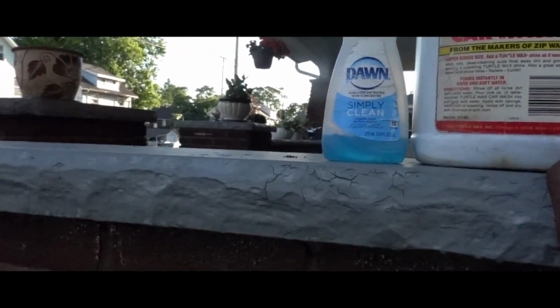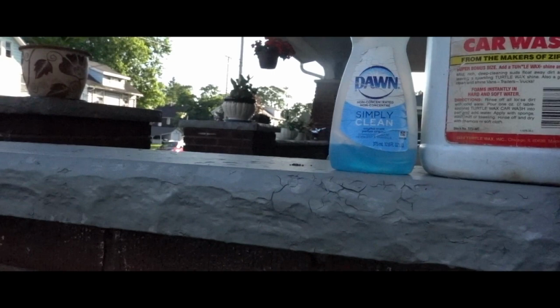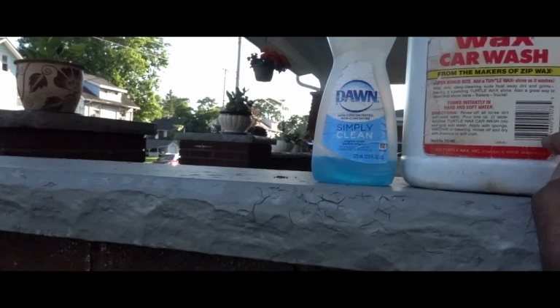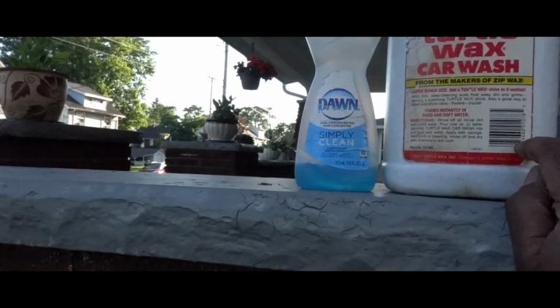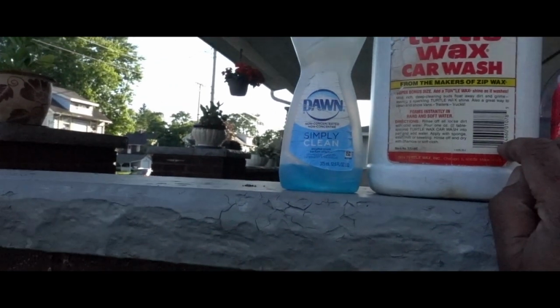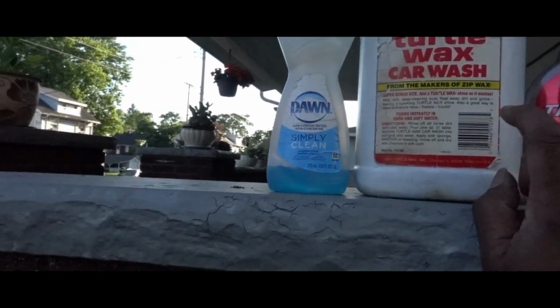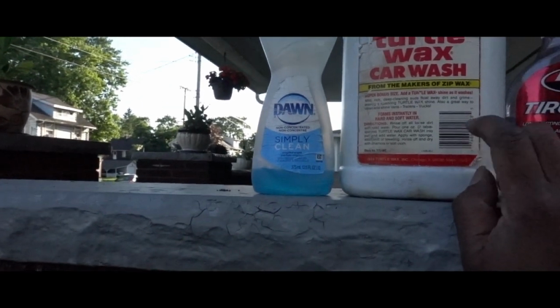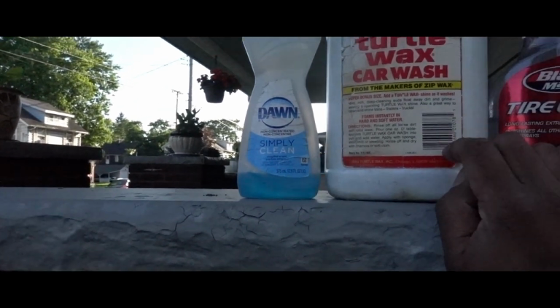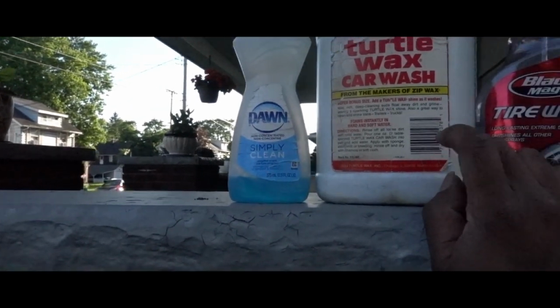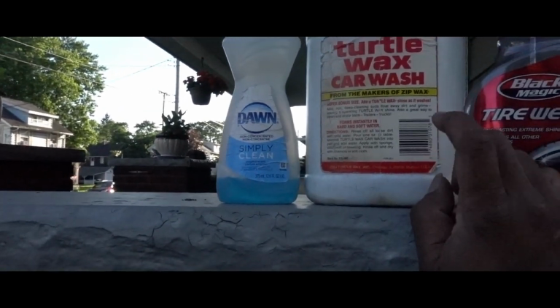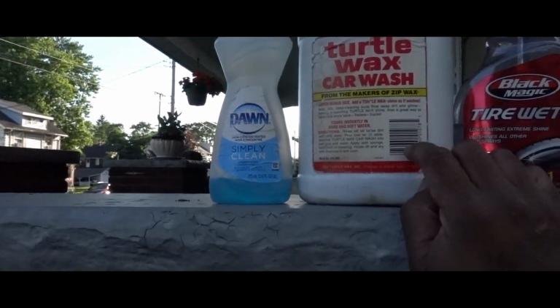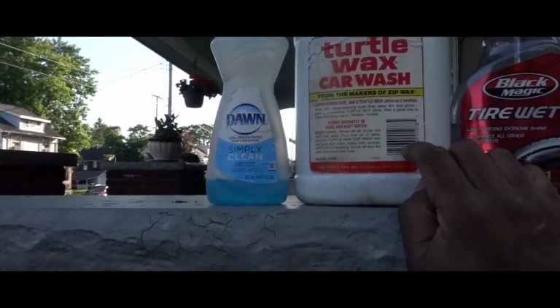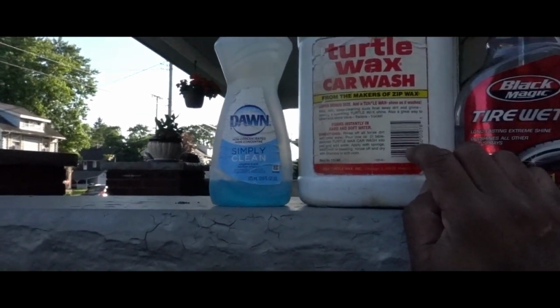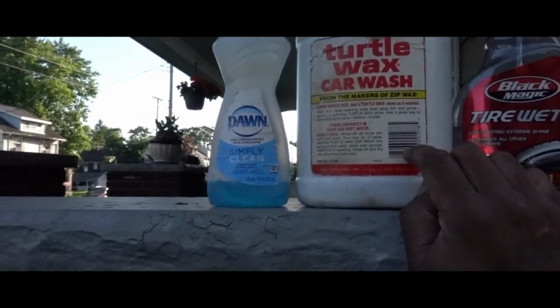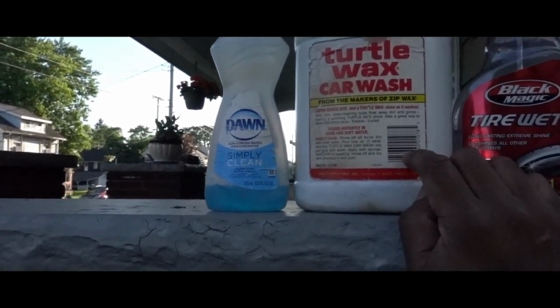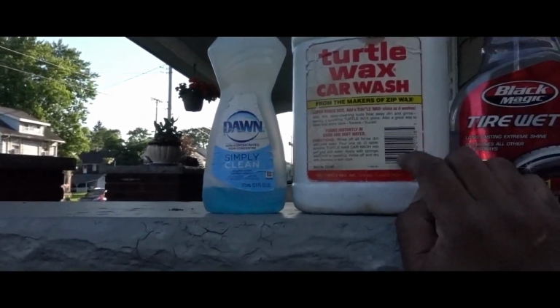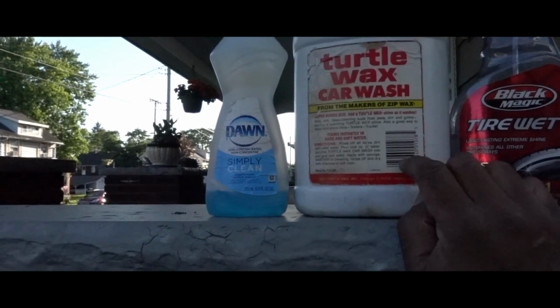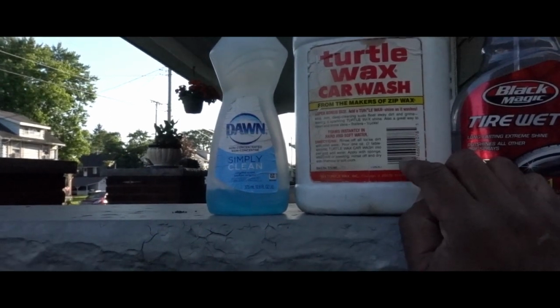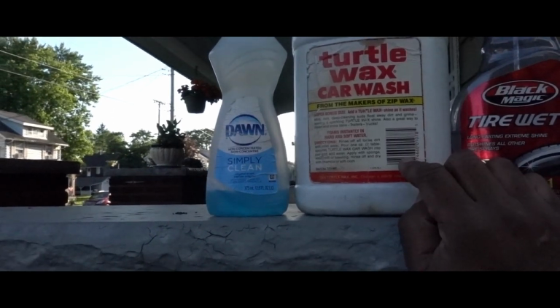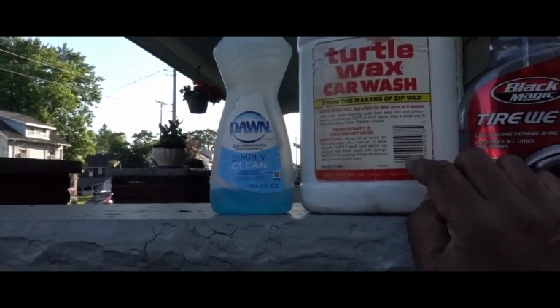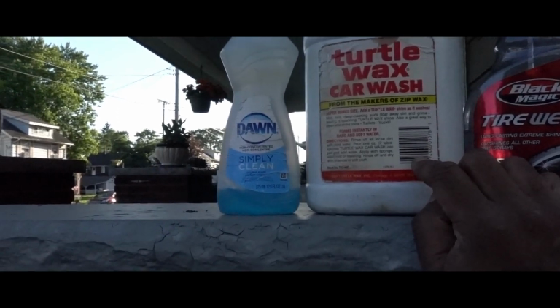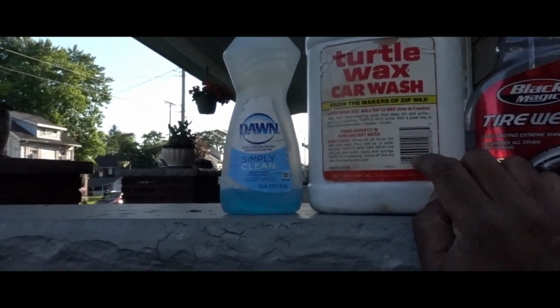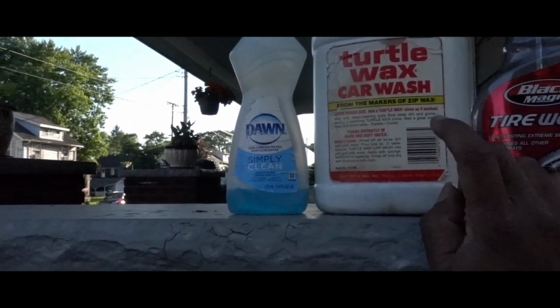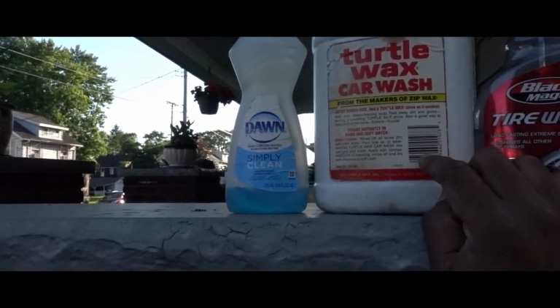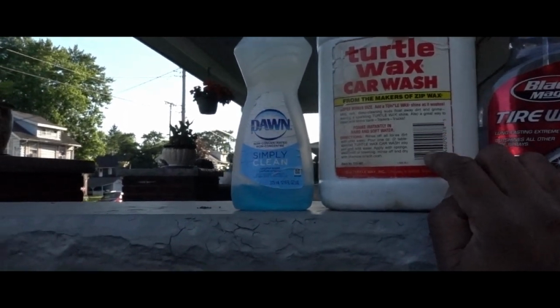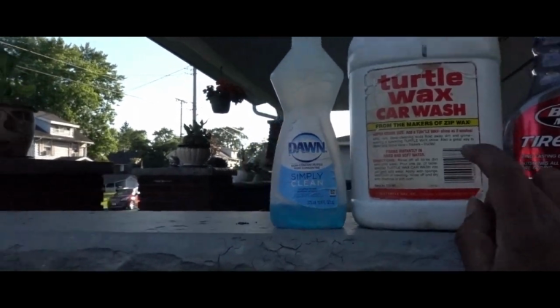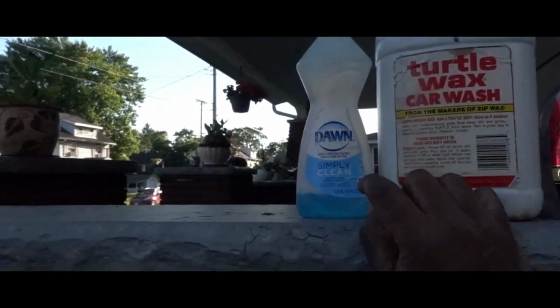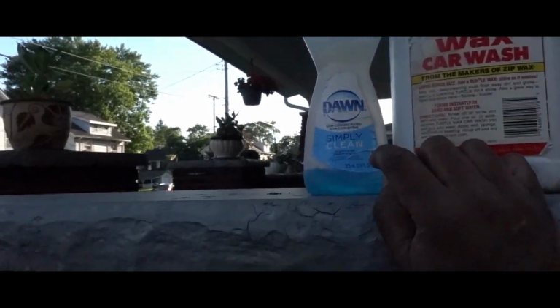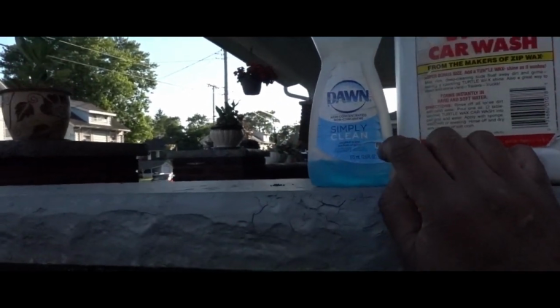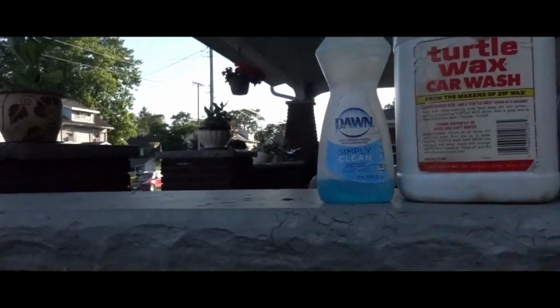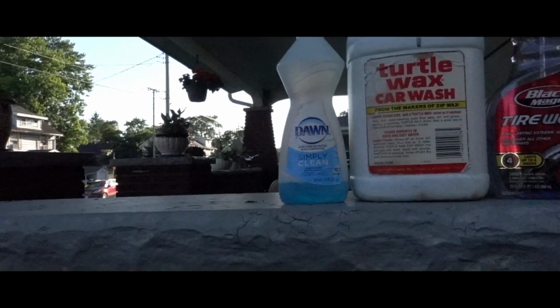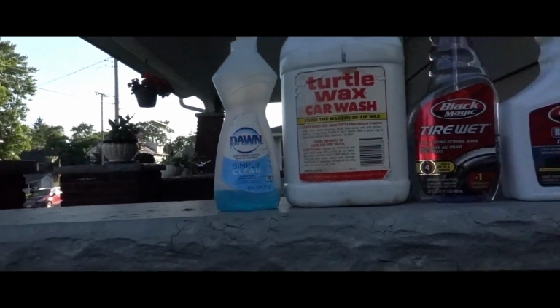I won't tell y'all where I got this from. It's older, but it's a total wax car wash and this stuff is strong. So I use a little bit of this and I'll put a little bit of Dawn in my water.